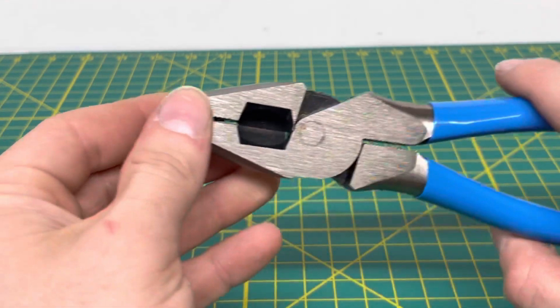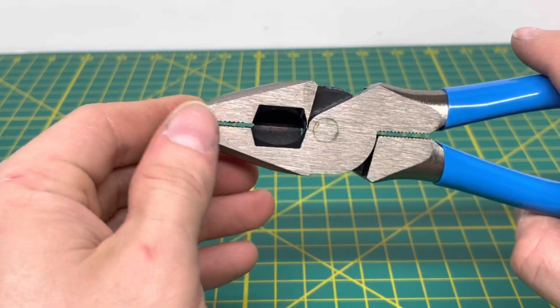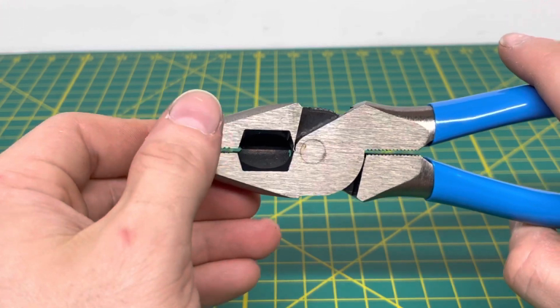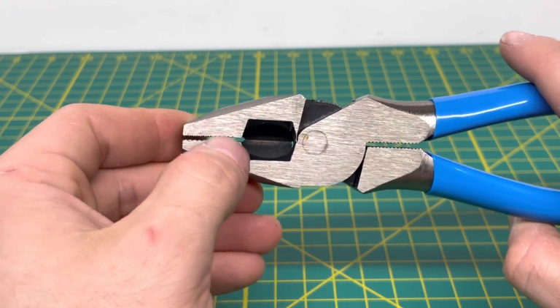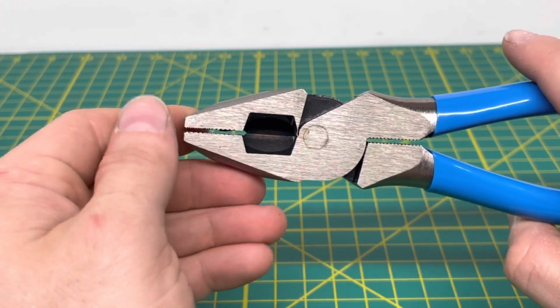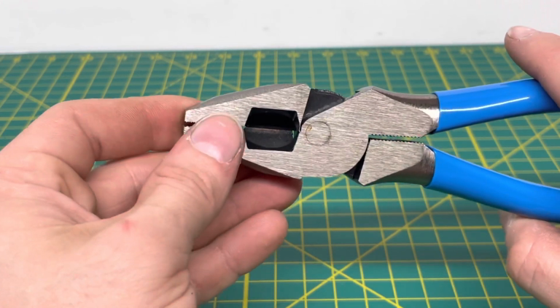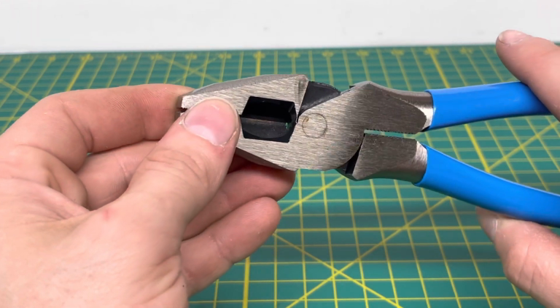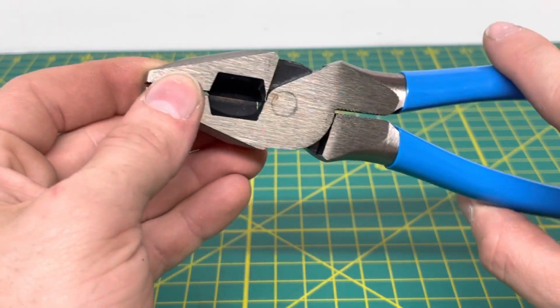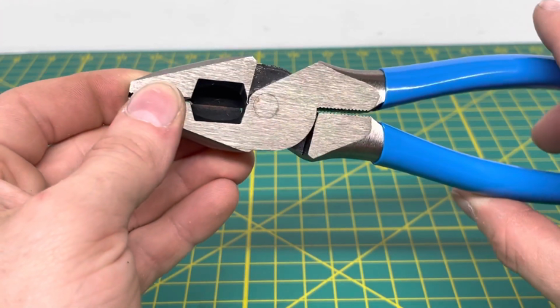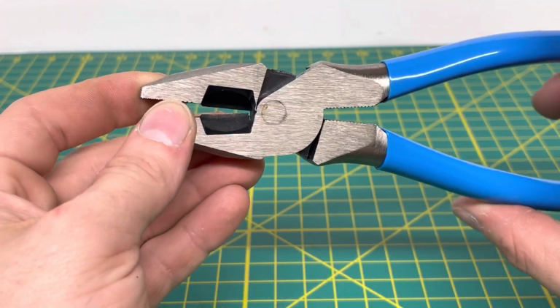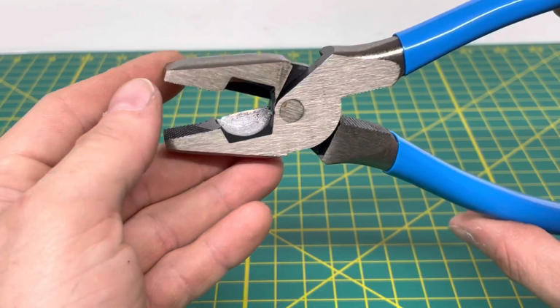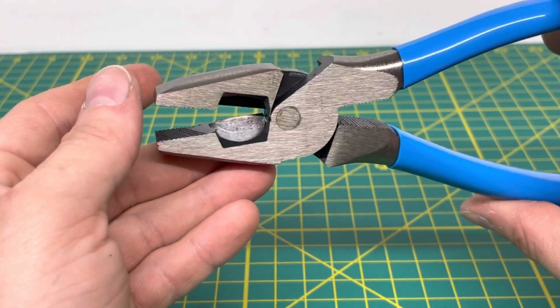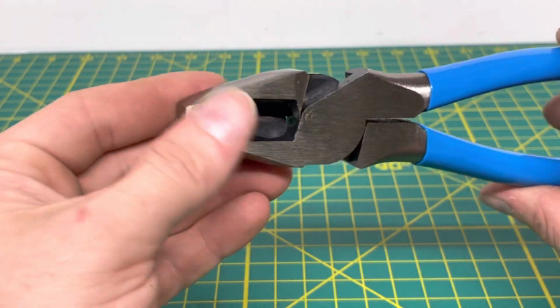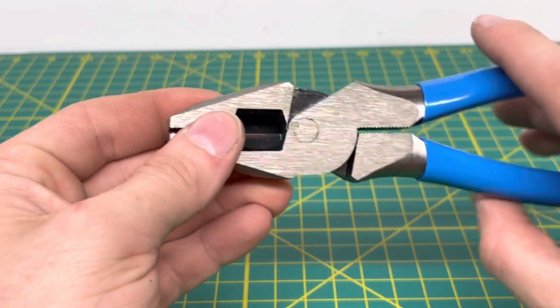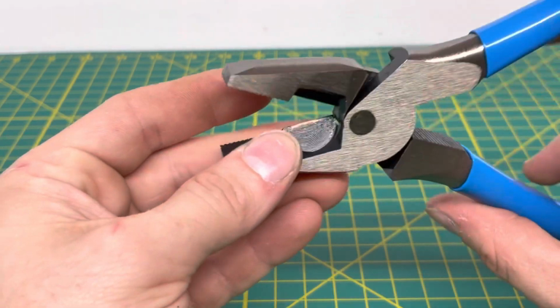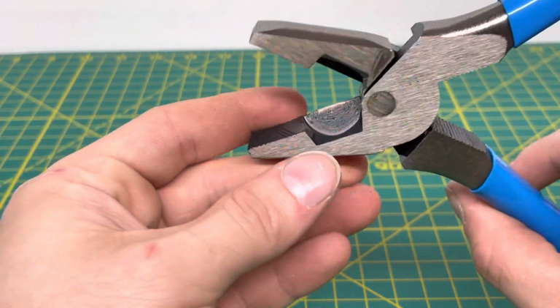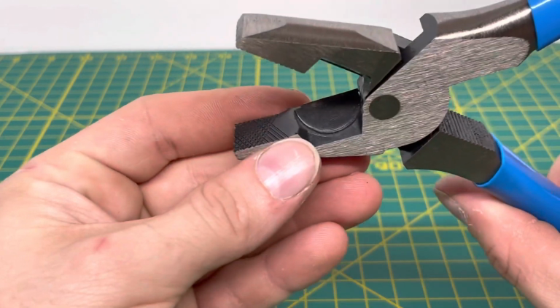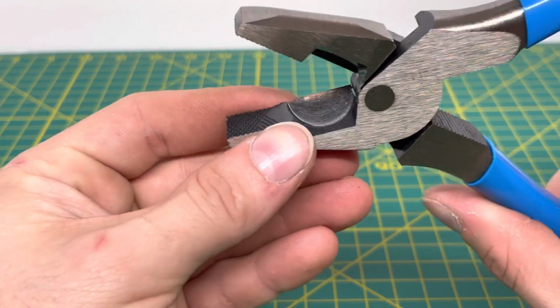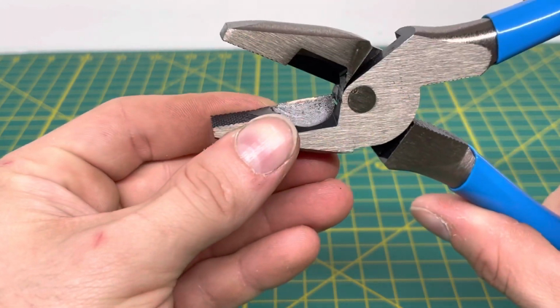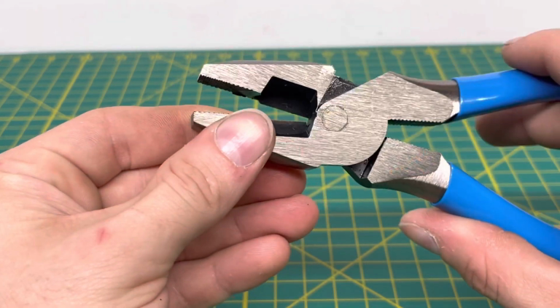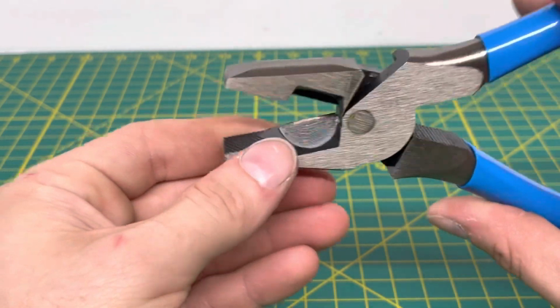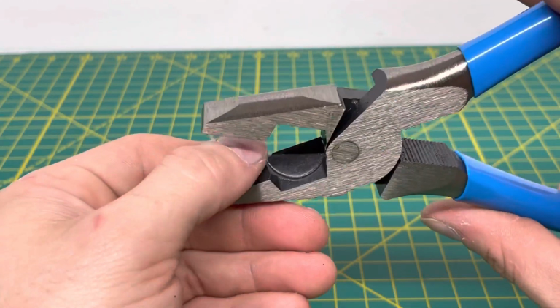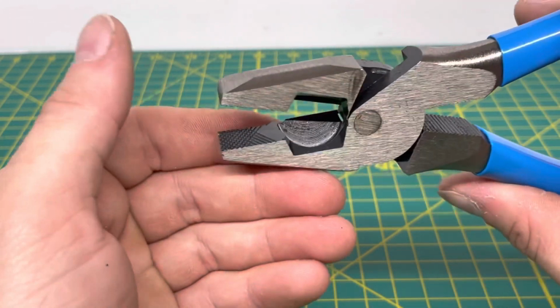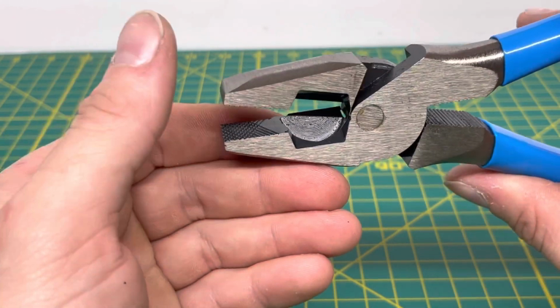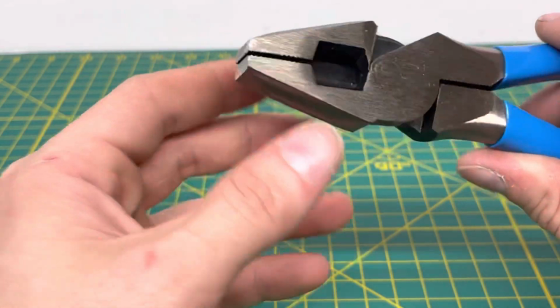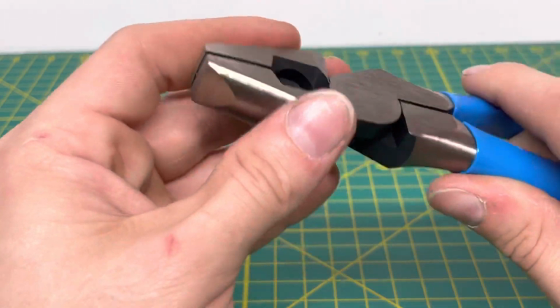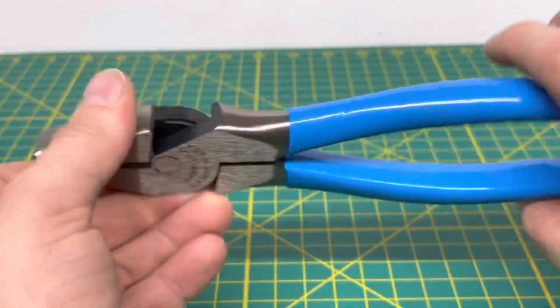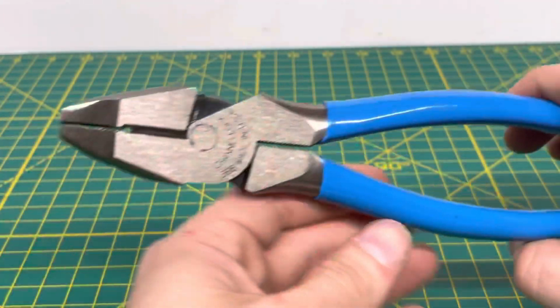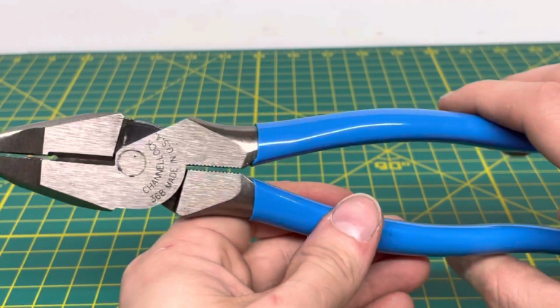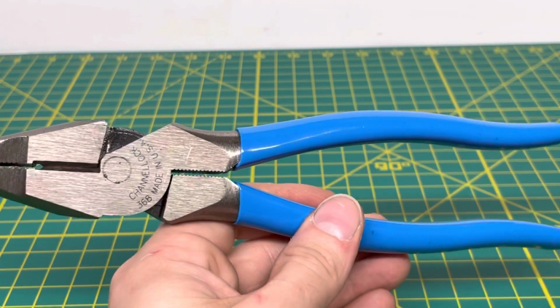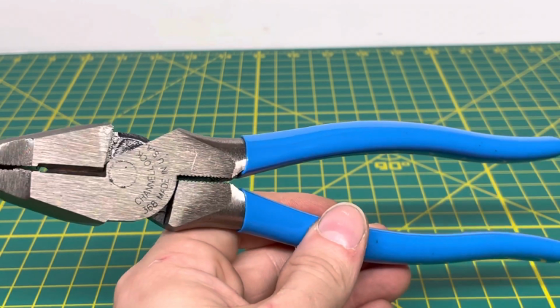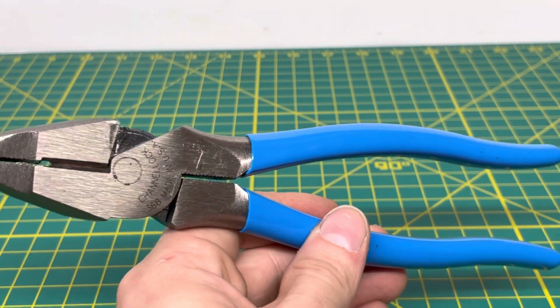Looking at the back, you can see the standard square cutout that comes on most lineman pliers. You can also get a better look at the cutting edge right there, and you can see I've cut quite a few wires so far with these.